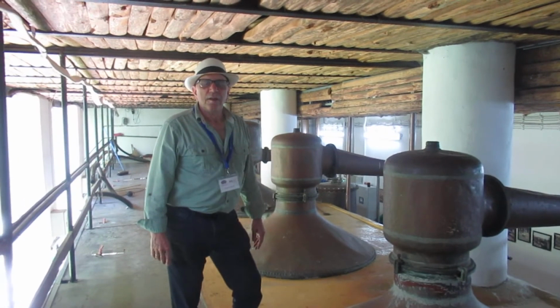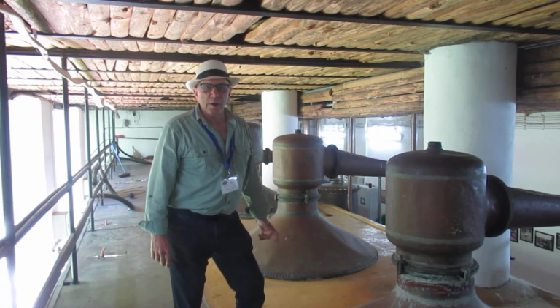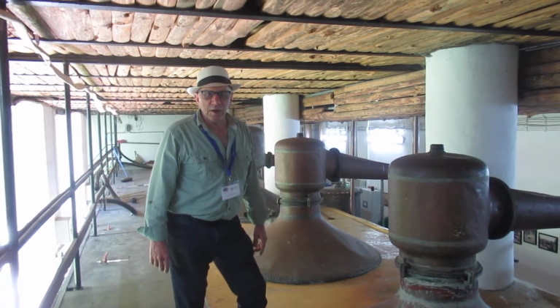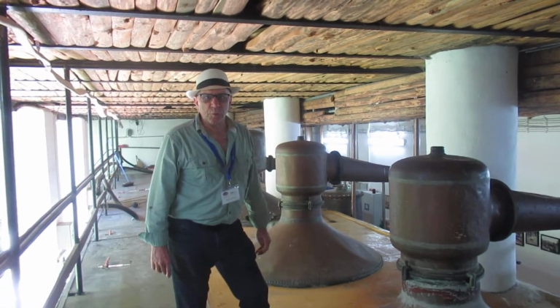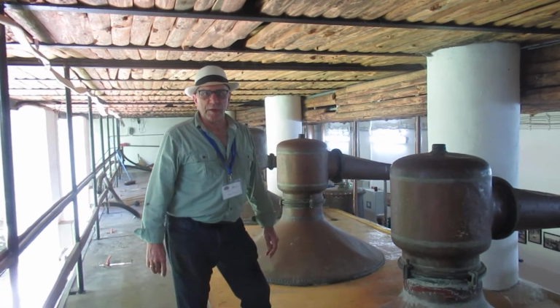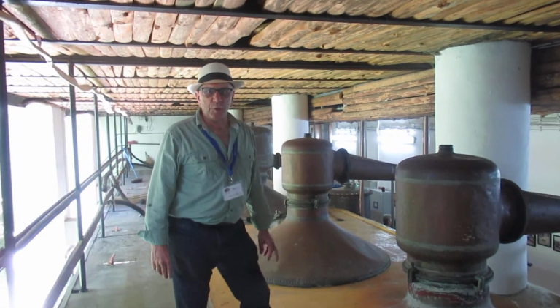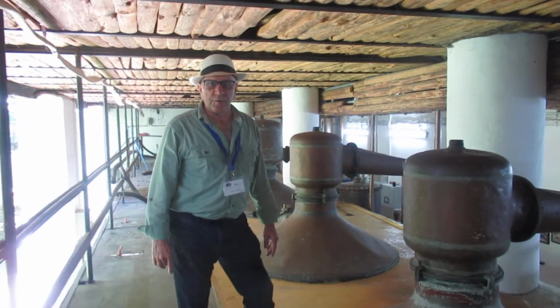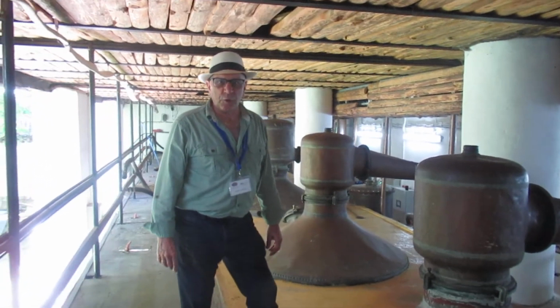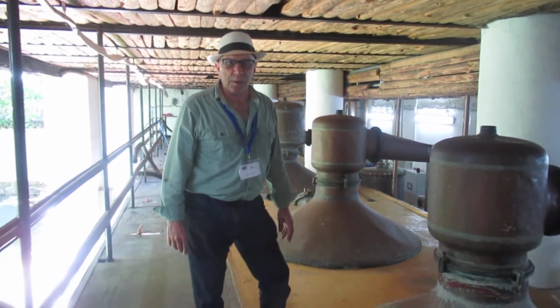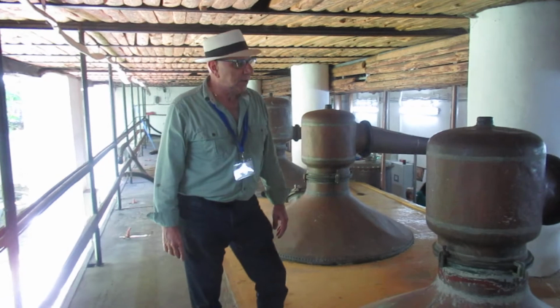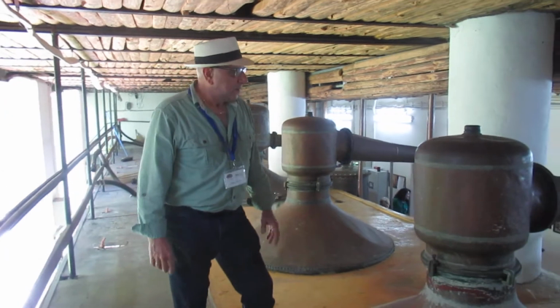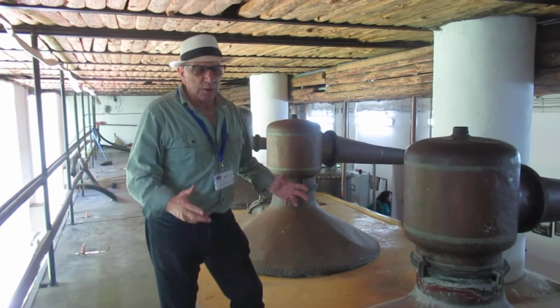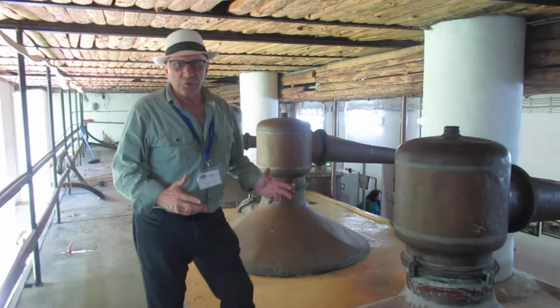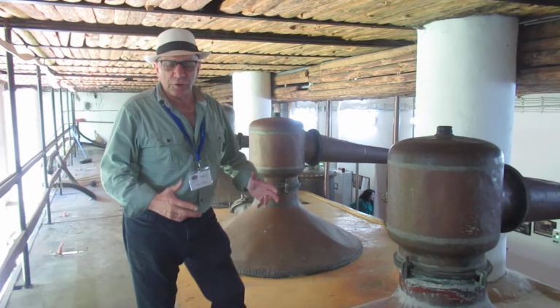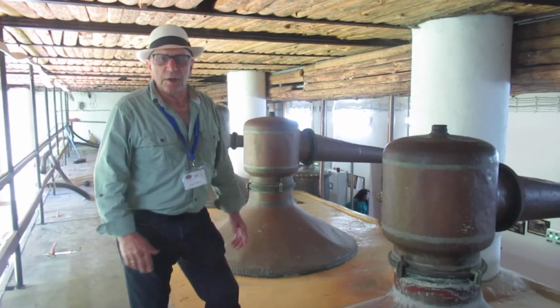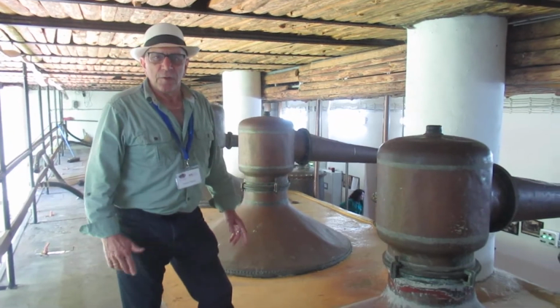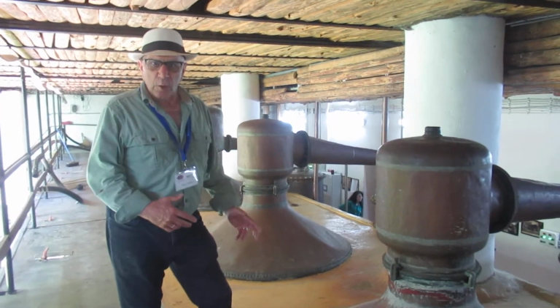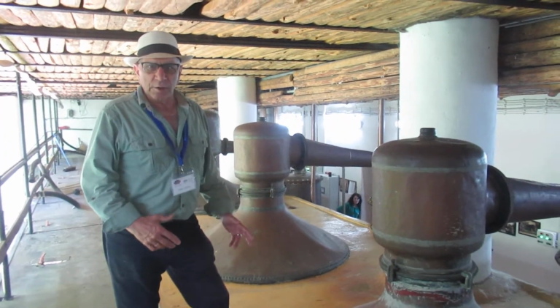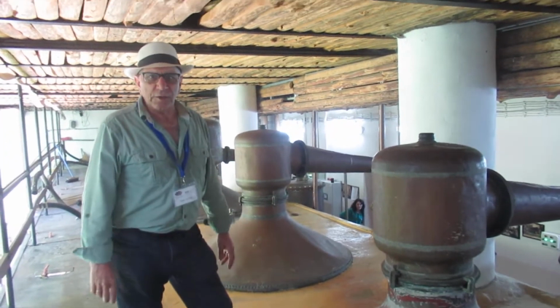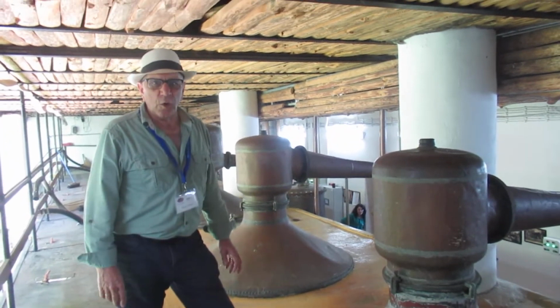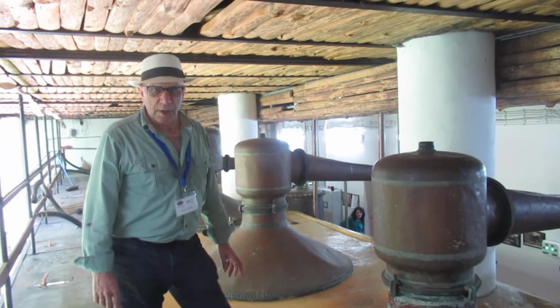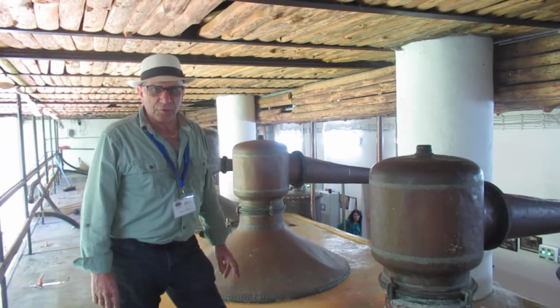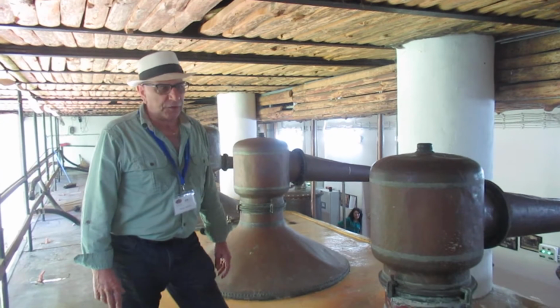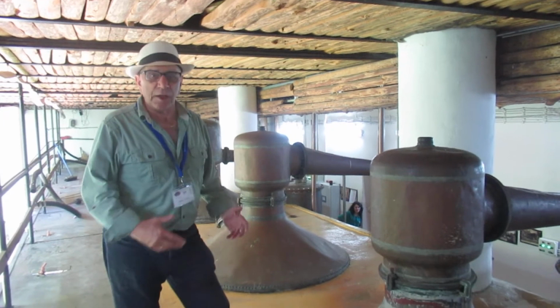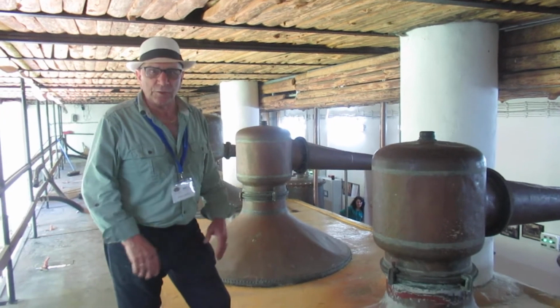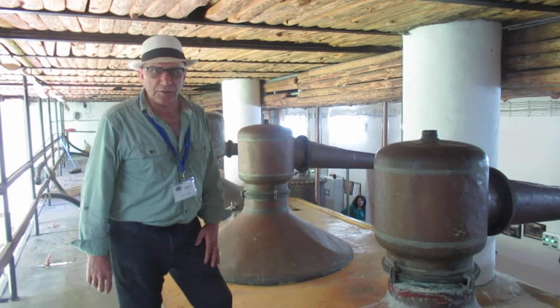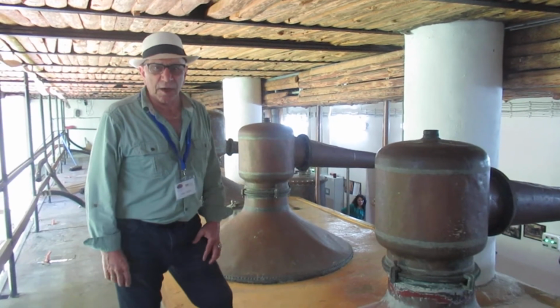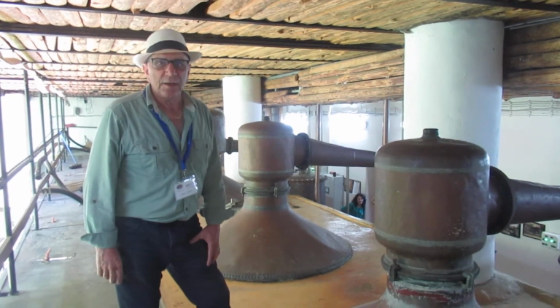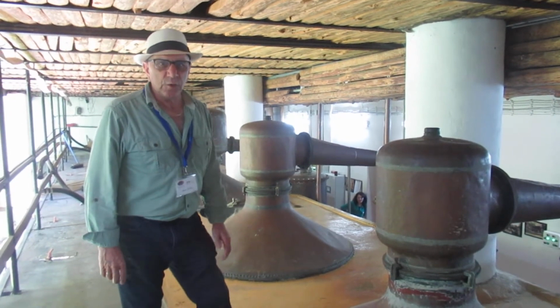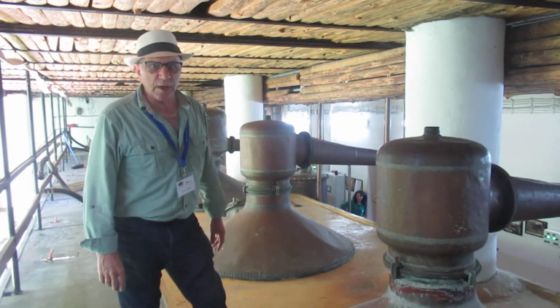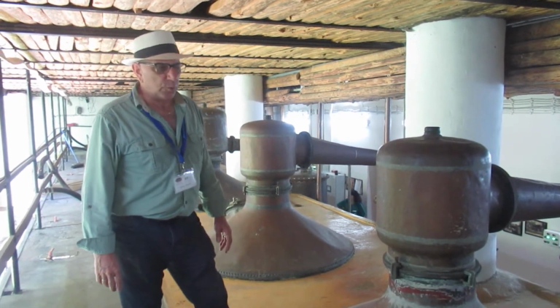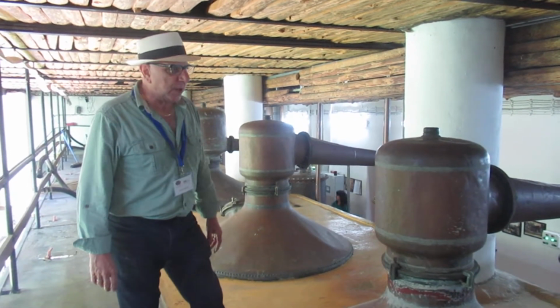Hello again. This is Robert Seidel, President of the Essential Oil Company. Now we're in the traditional water and essential oil manufacturing process, built in 1909, here in Bulgaria in the Rose Valley.